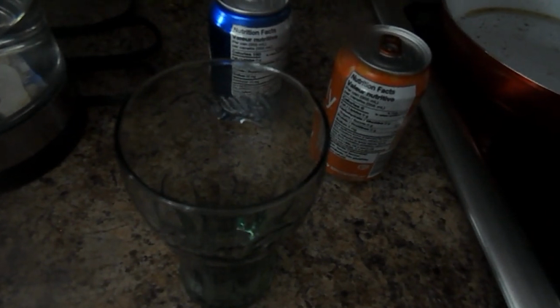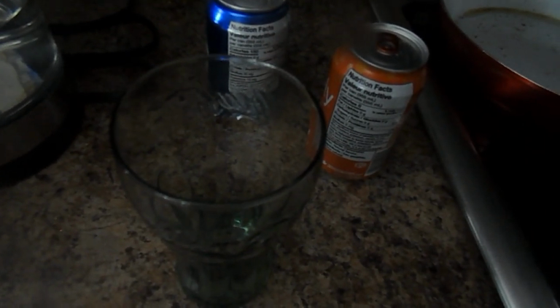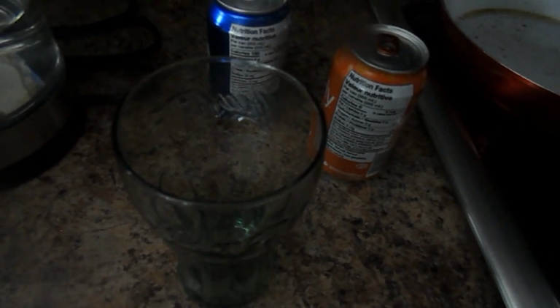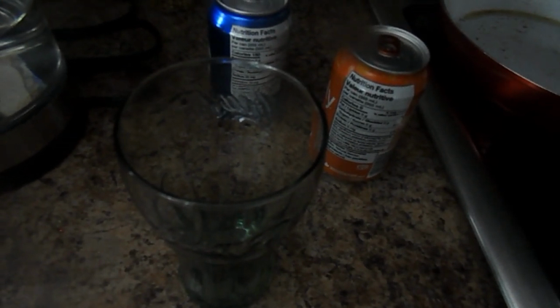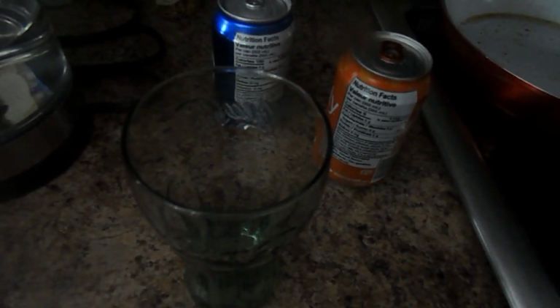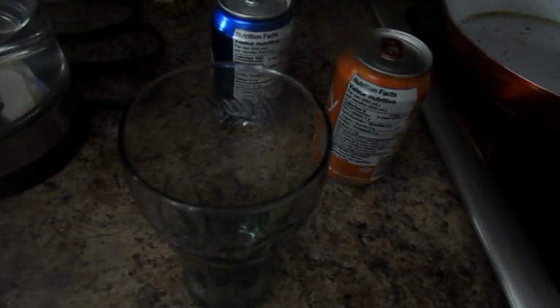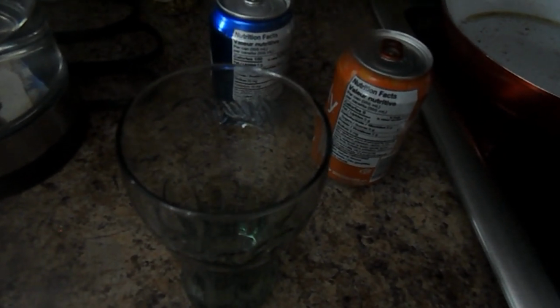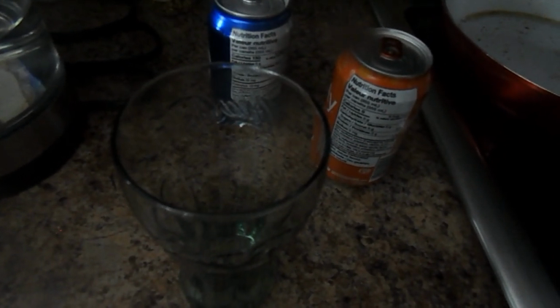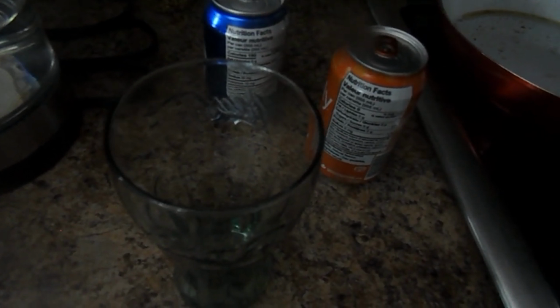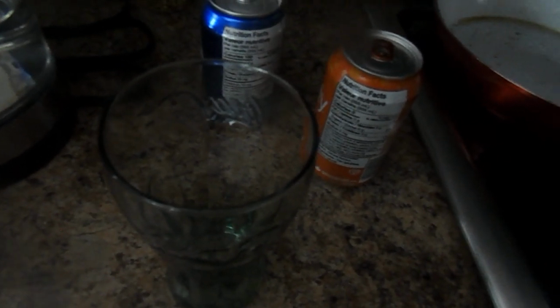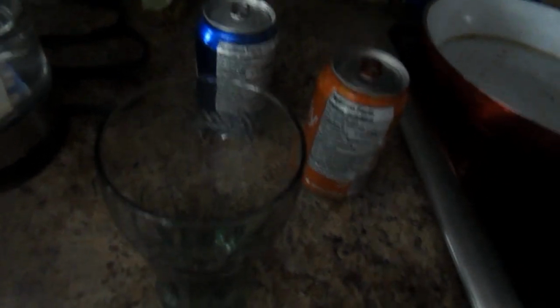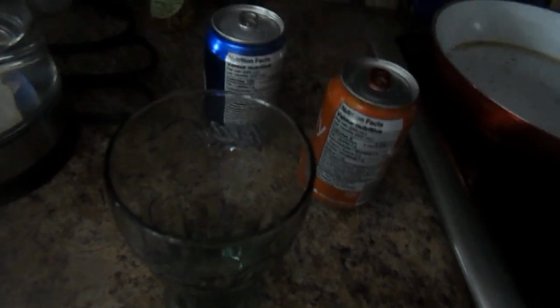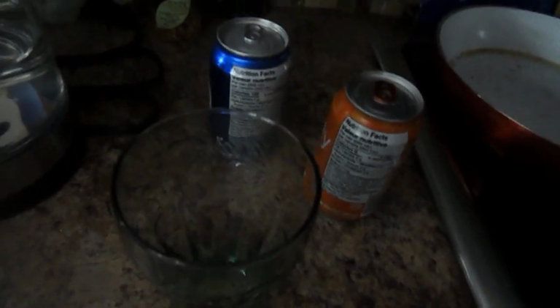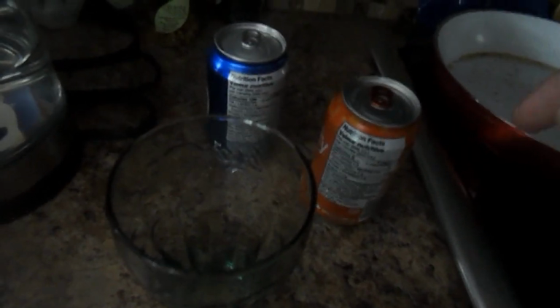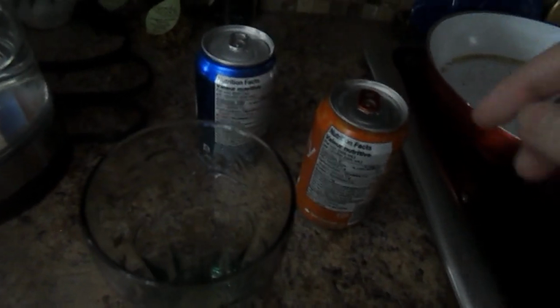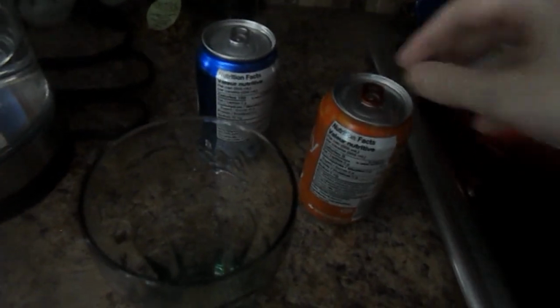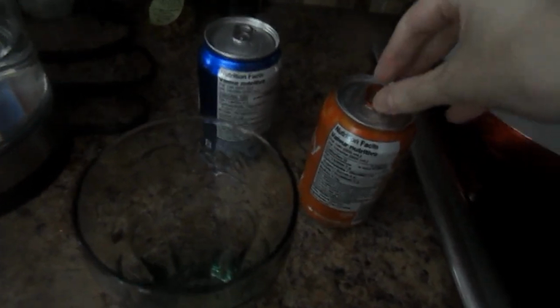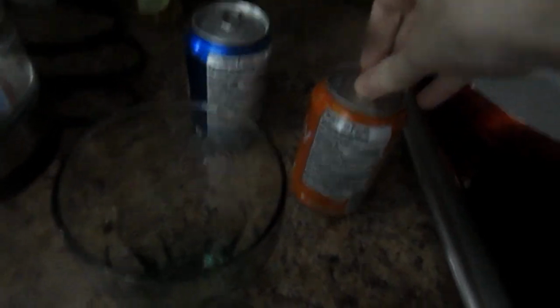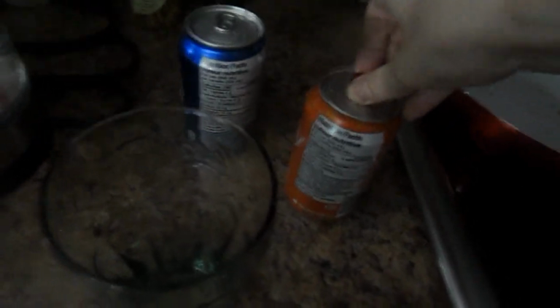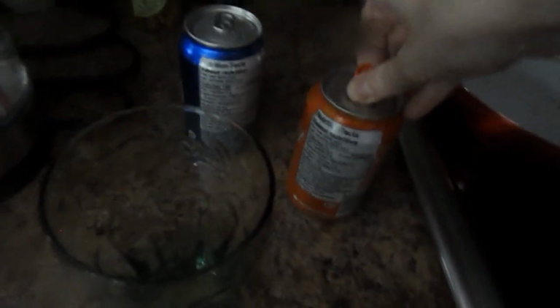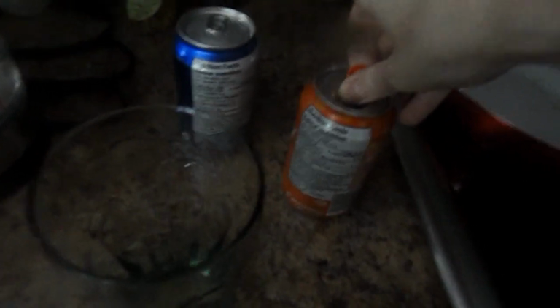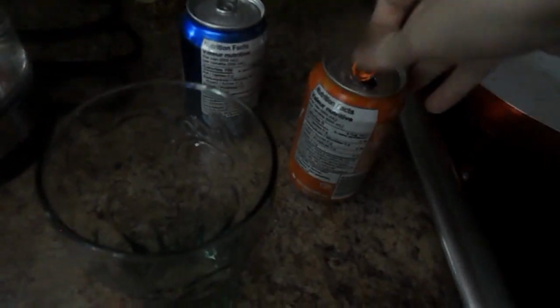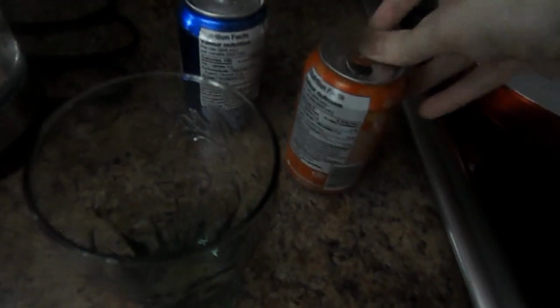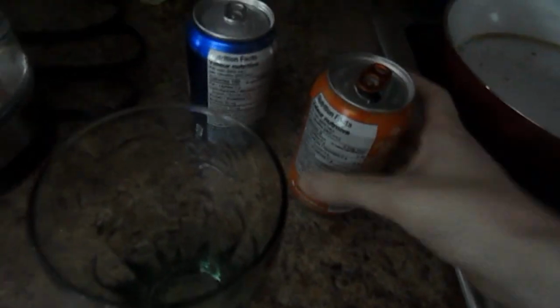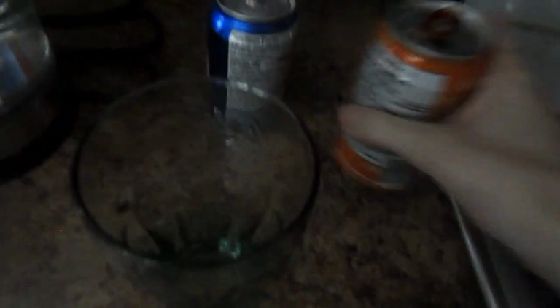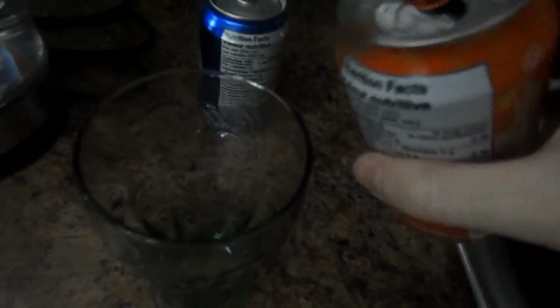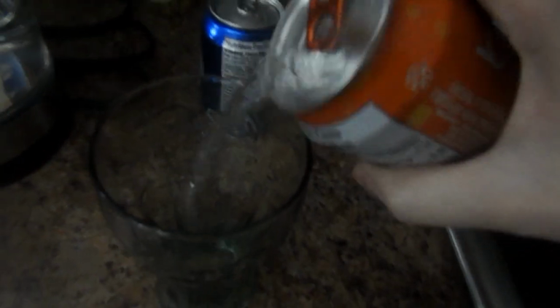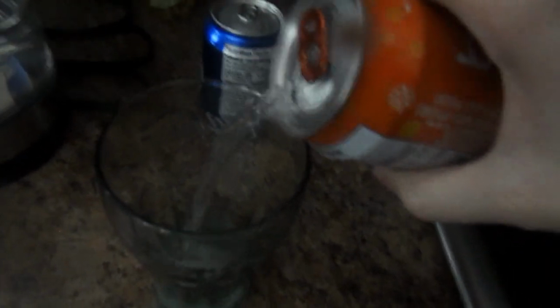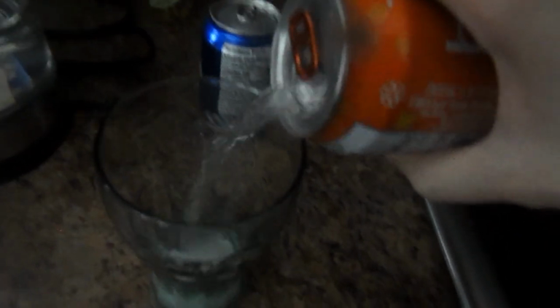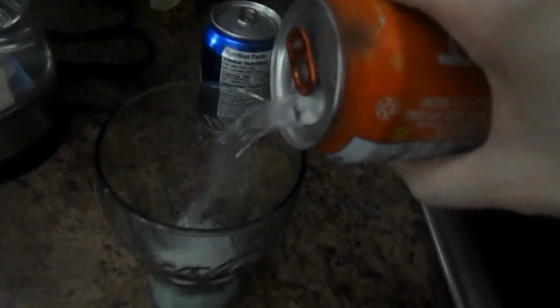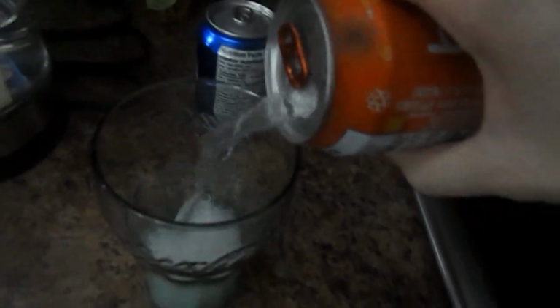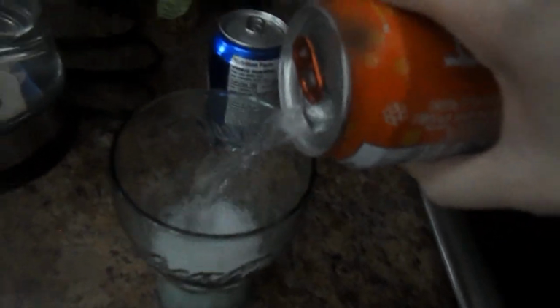Hello and welcome. This is a drink called How to Make Pepsi Orange. First thing you gotta do is open up this orange bubbly fizzy drink and pour it halfway into this glass.